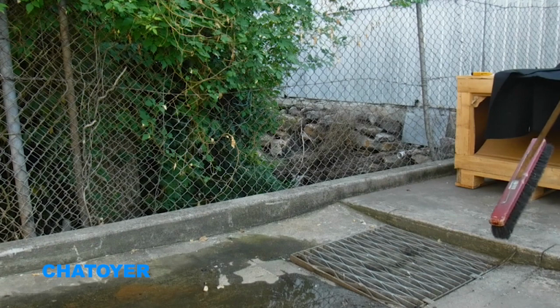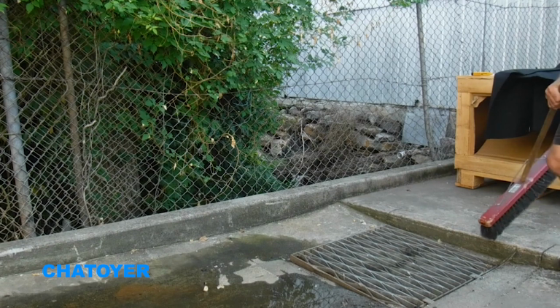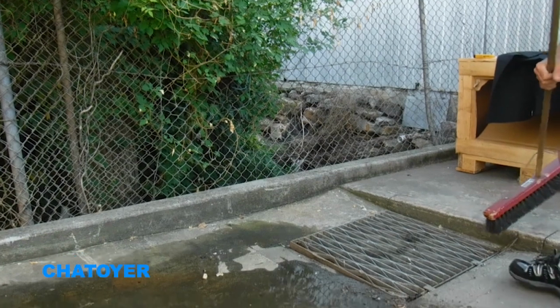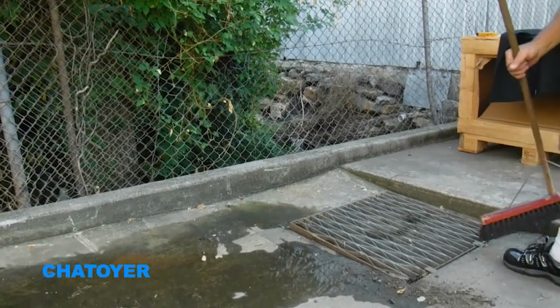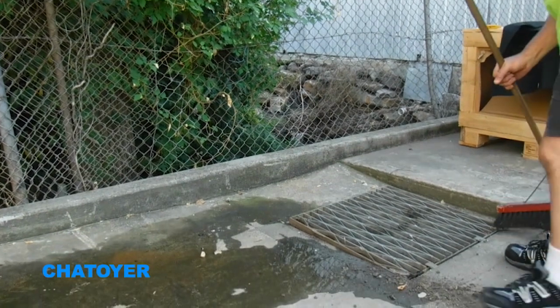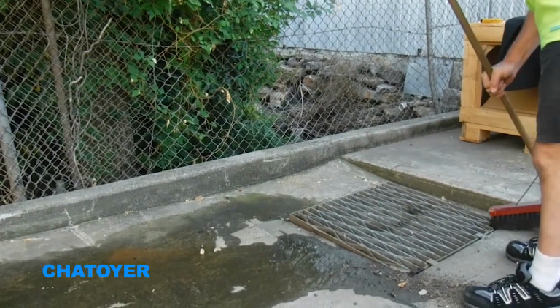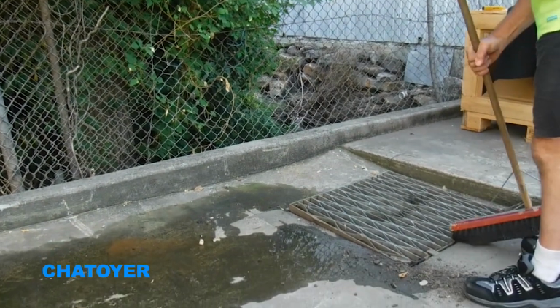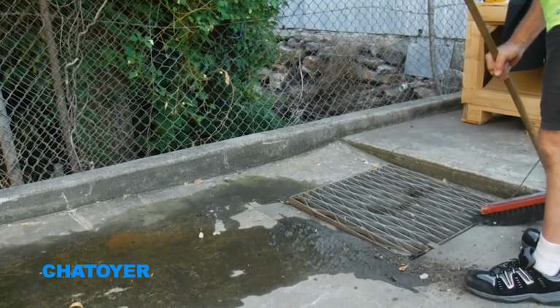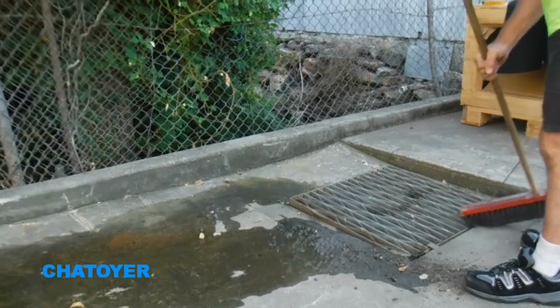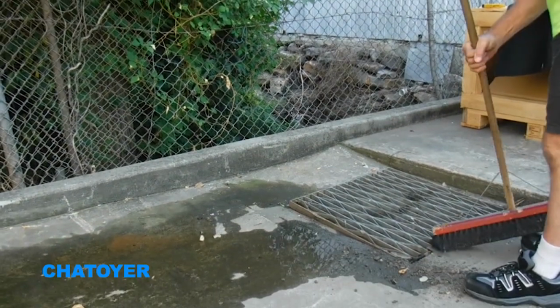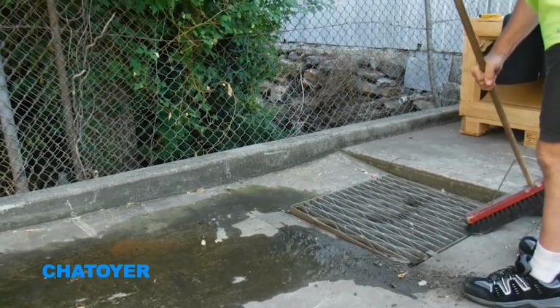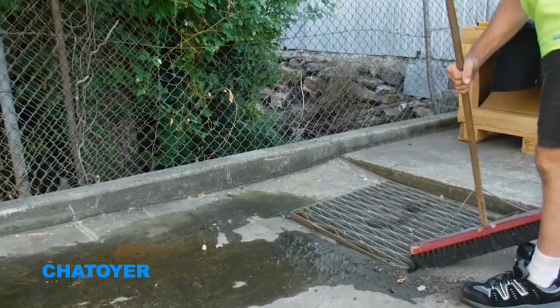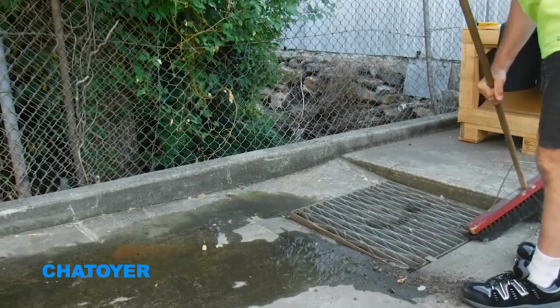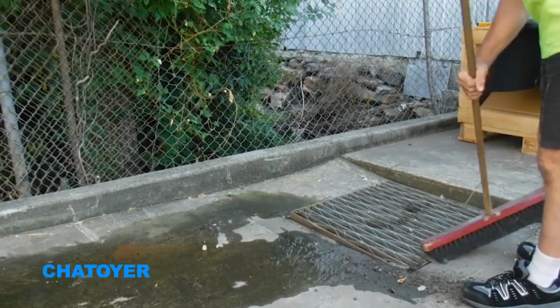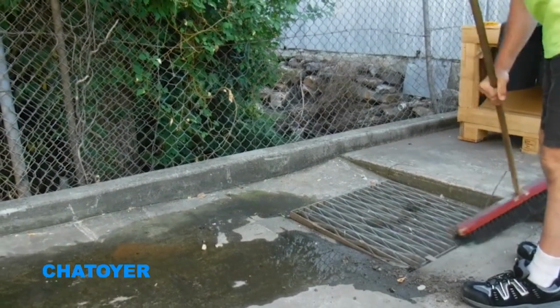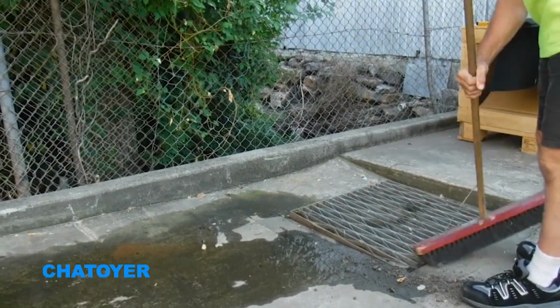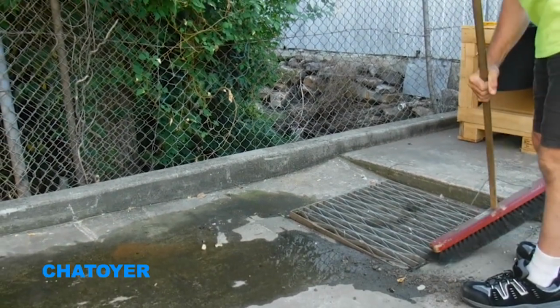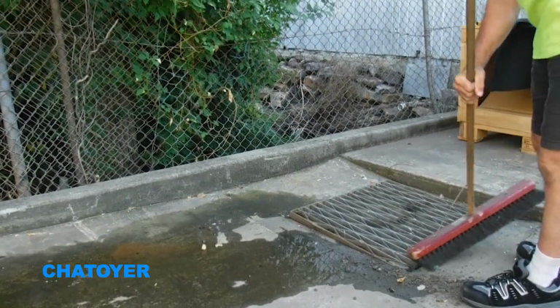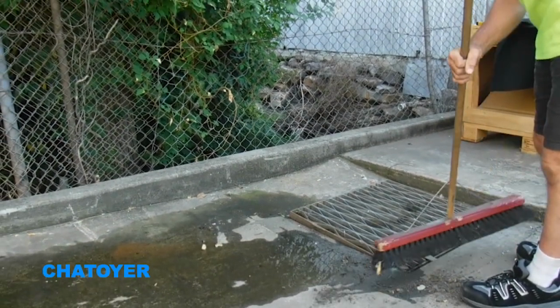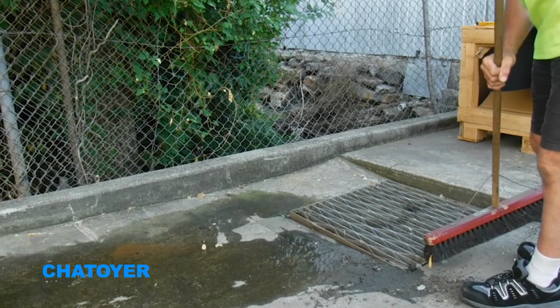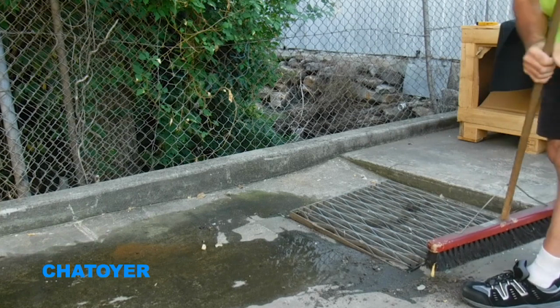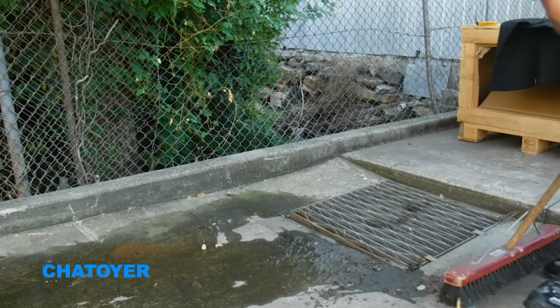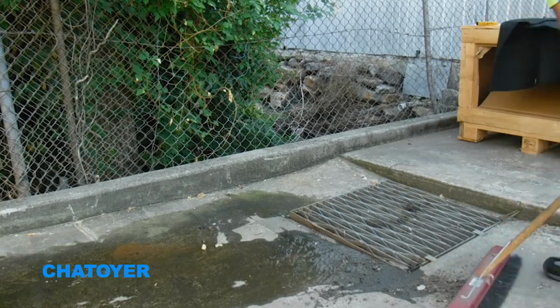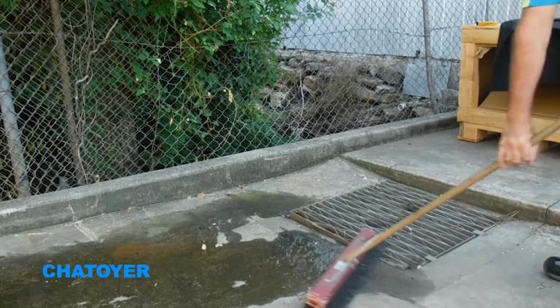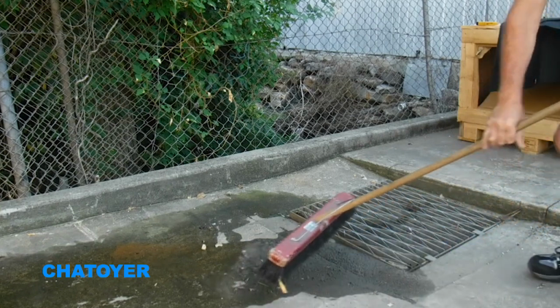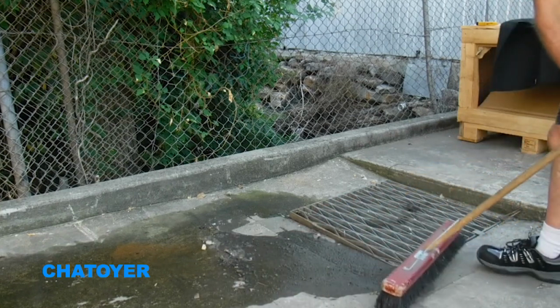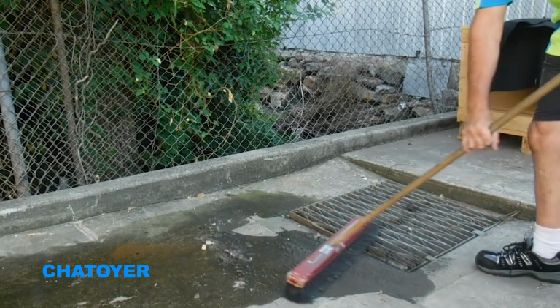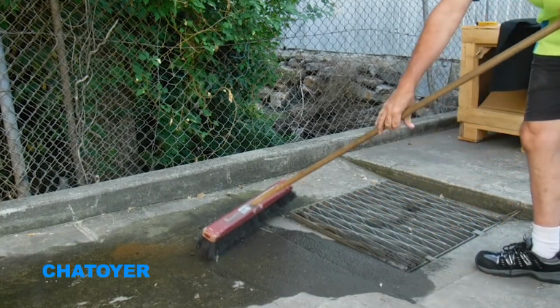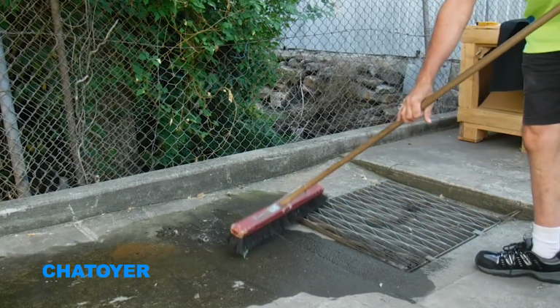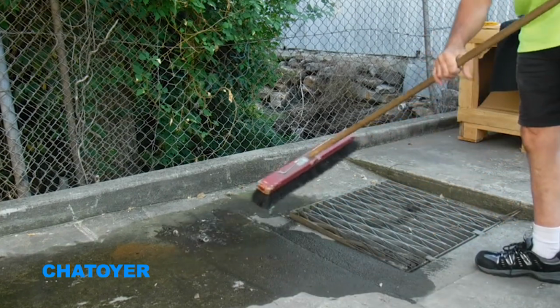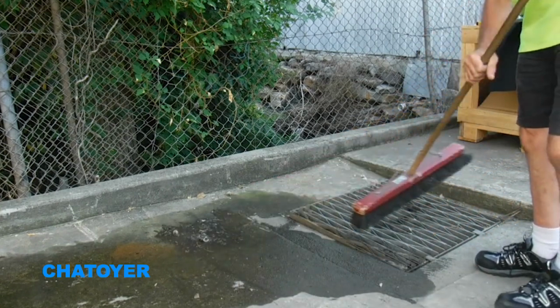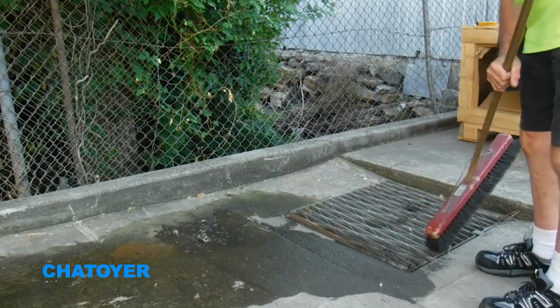Before installing the drain warden, clean around the edge of the pit and the top lip of the drain under the grate. This will improve the fit of the drain warden and ensure maximum lifespan.